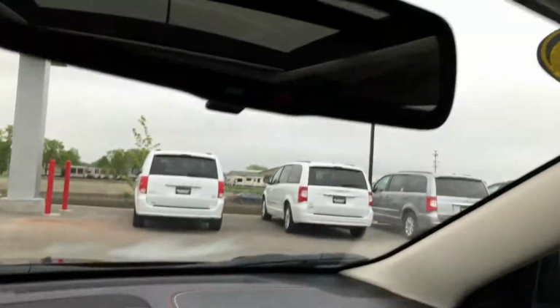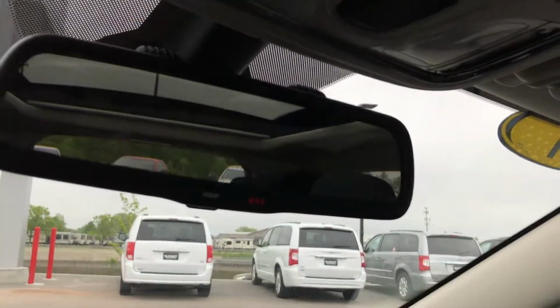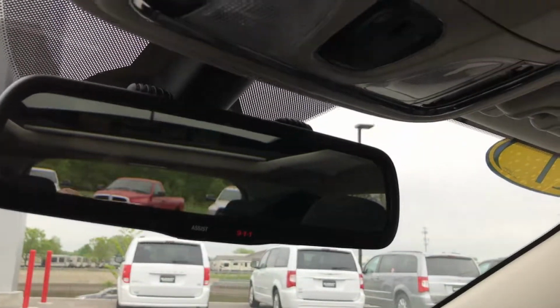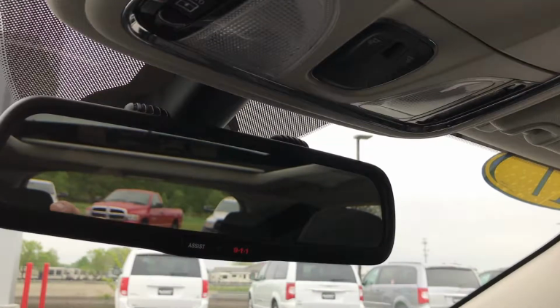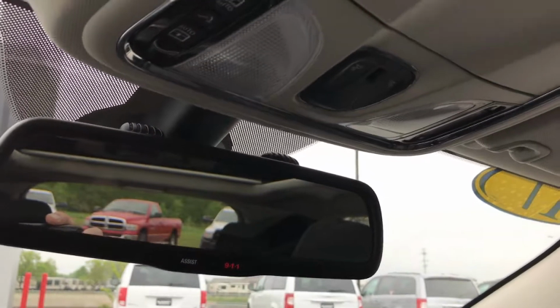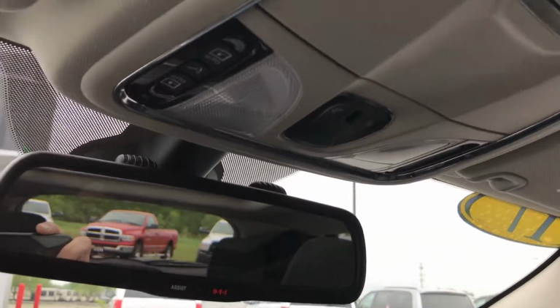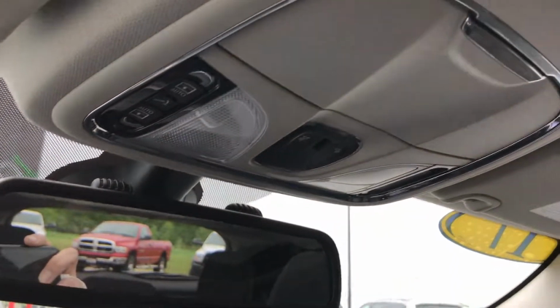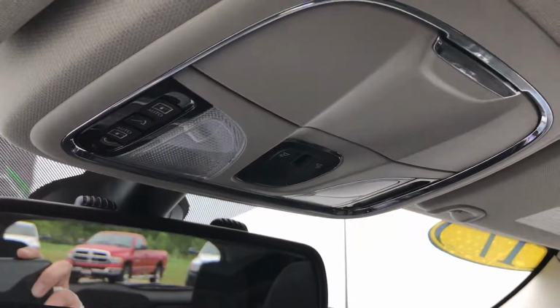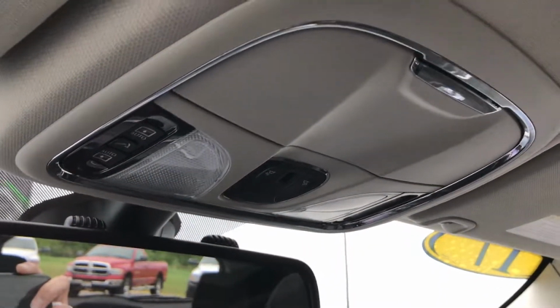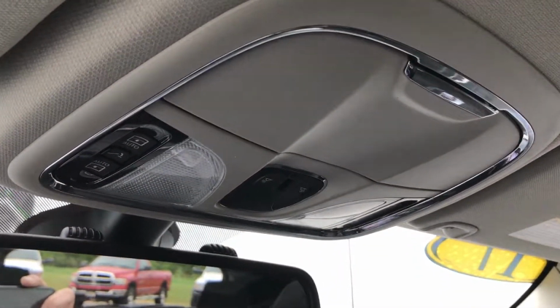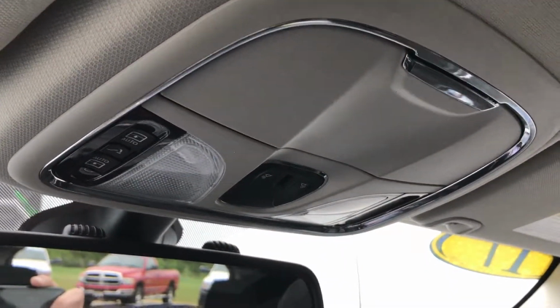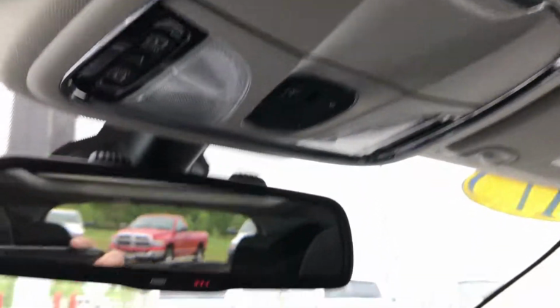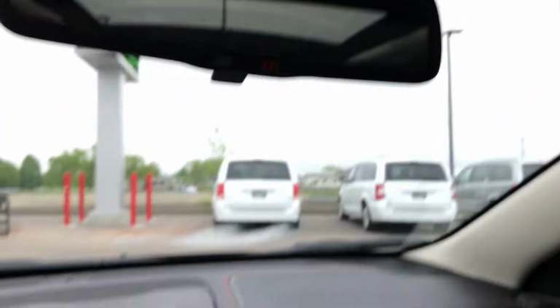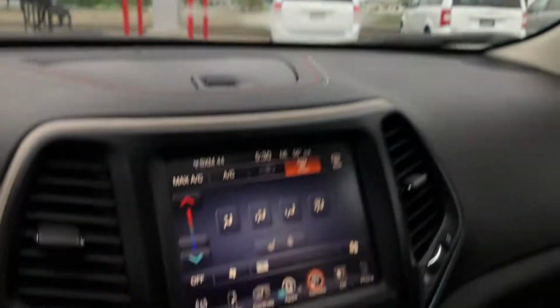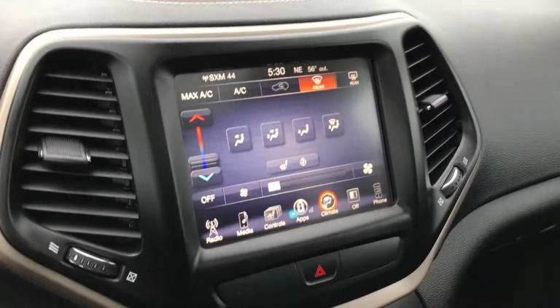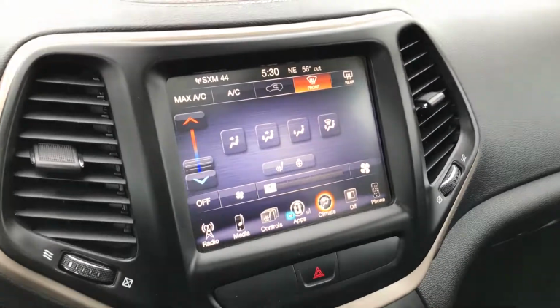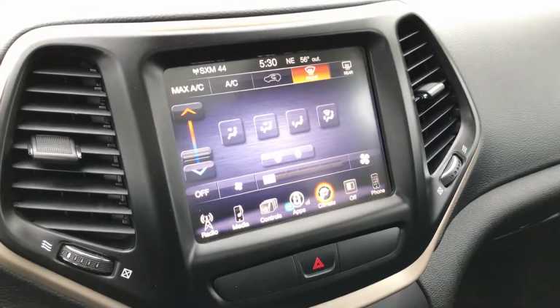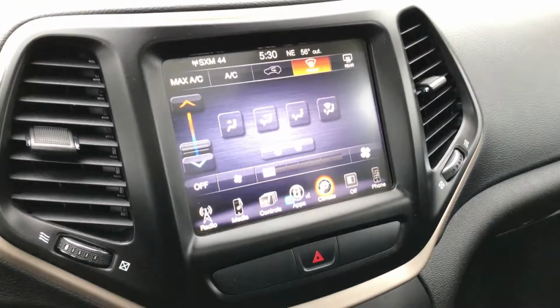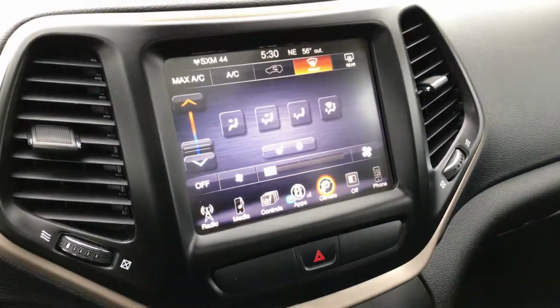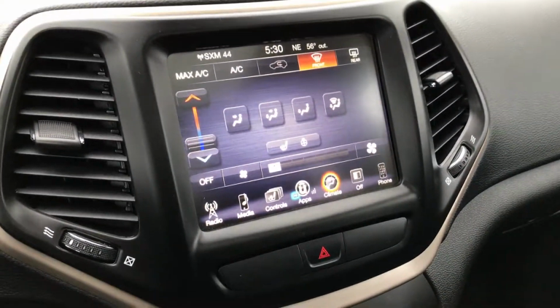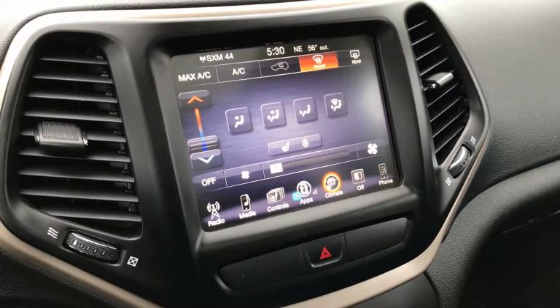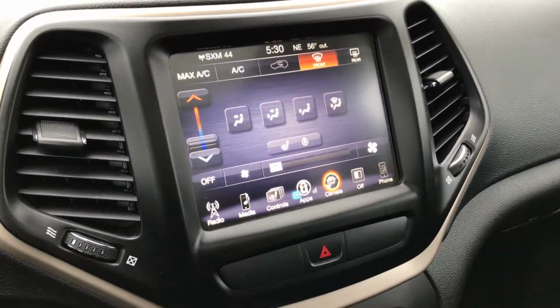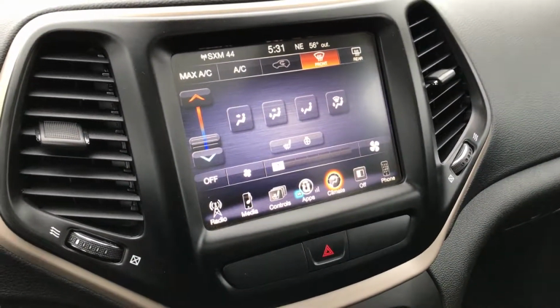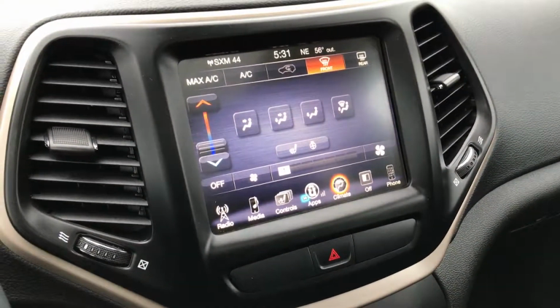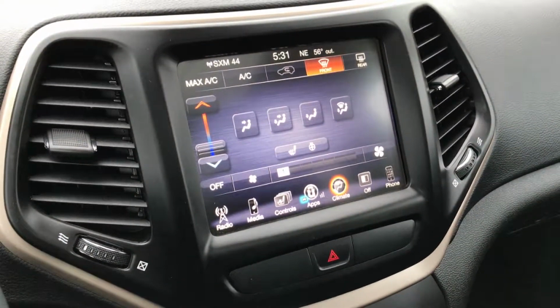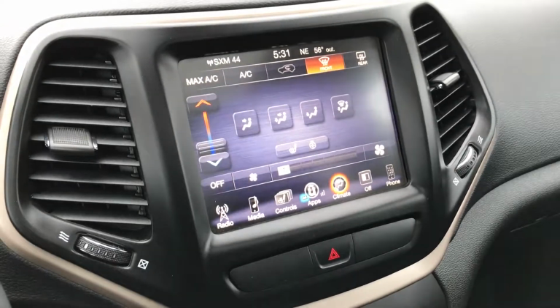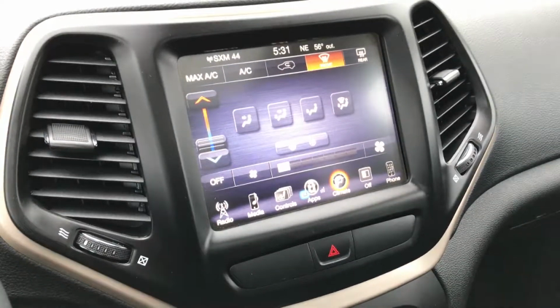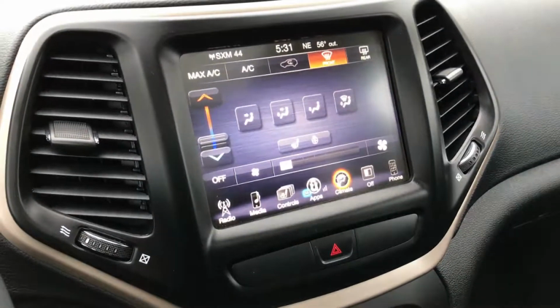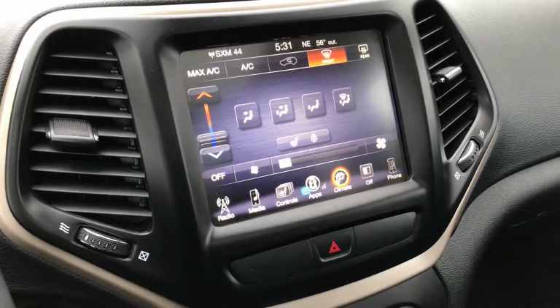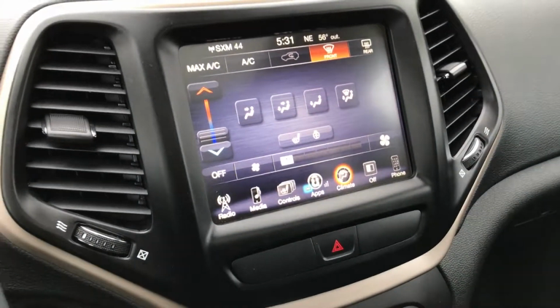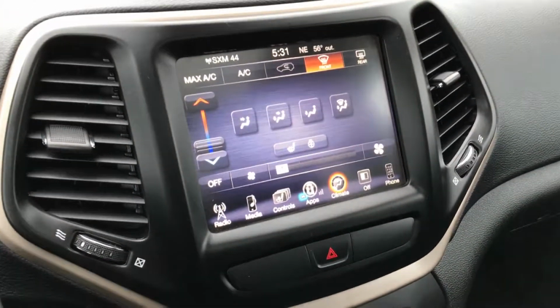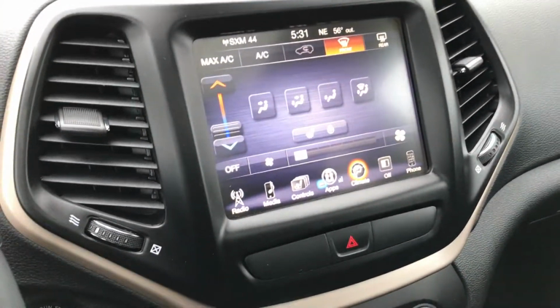Up here we have 911 and assist buttons, and those are always active as a feature of the vehicle. These 8.4-inch screens are cool because you can add navigation if you'd like — I believe it's $595 to add the nav, and then it's right there on the touch screen.